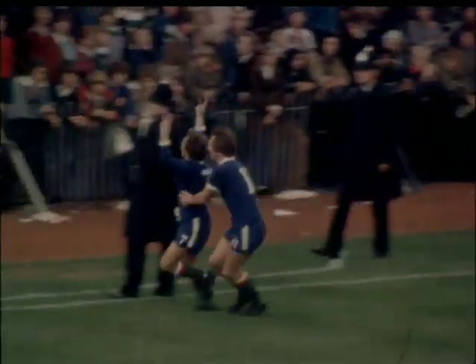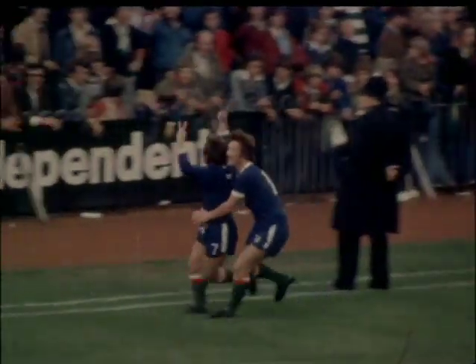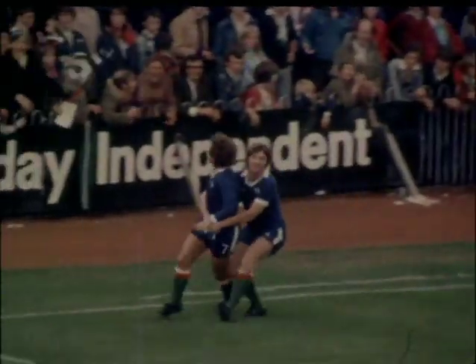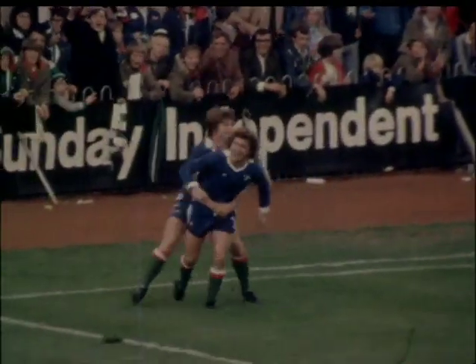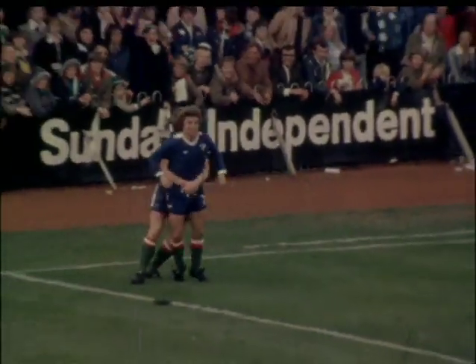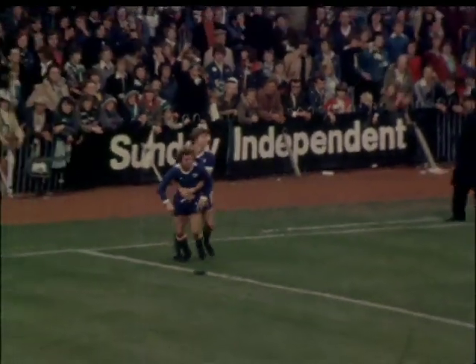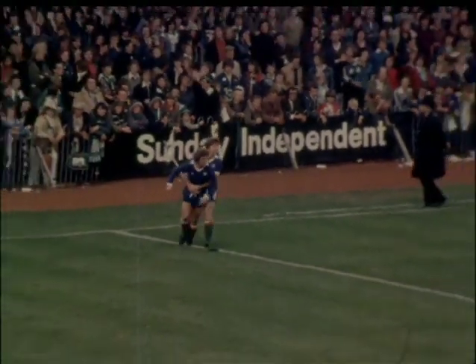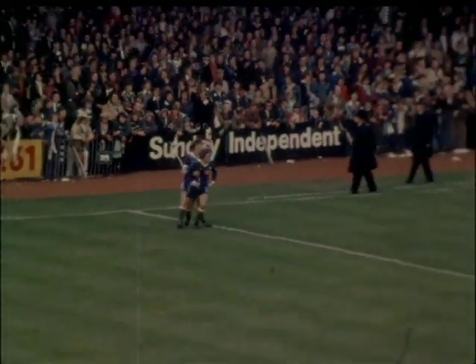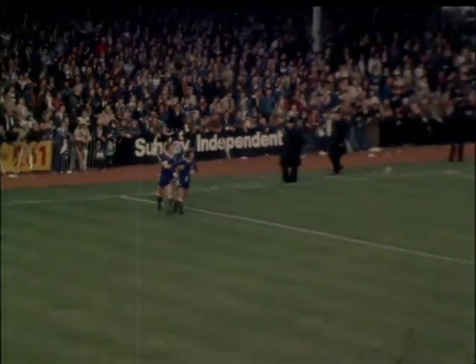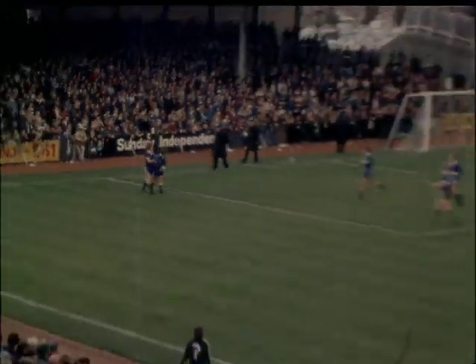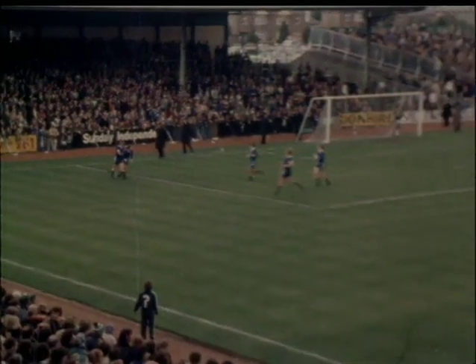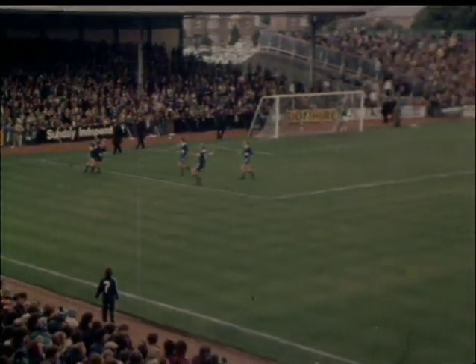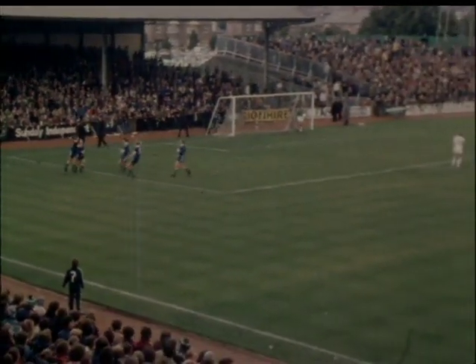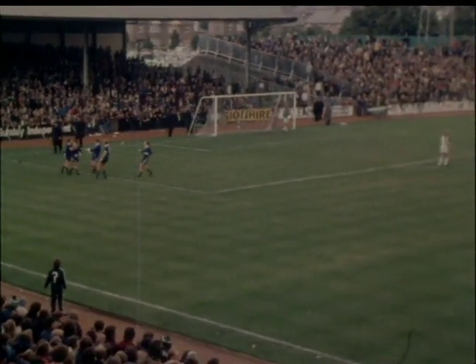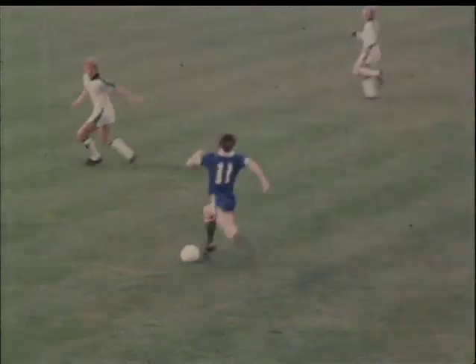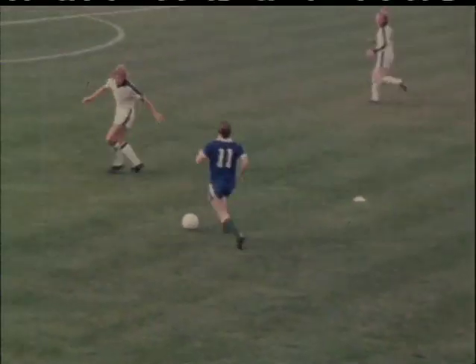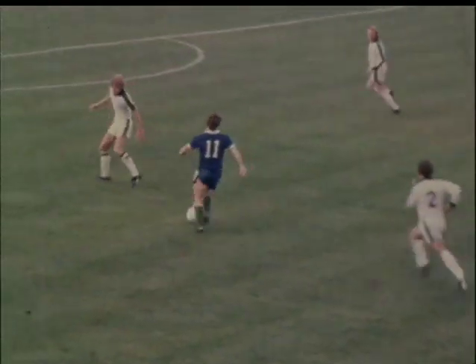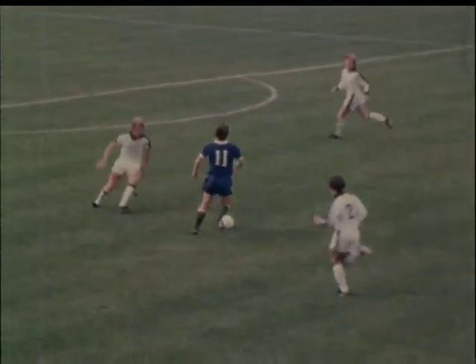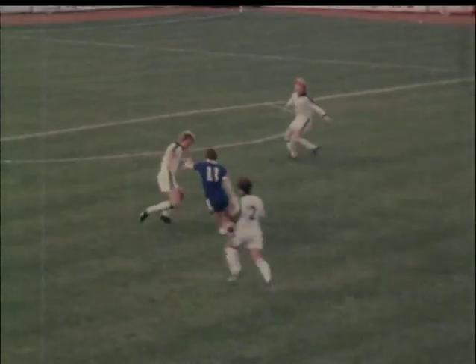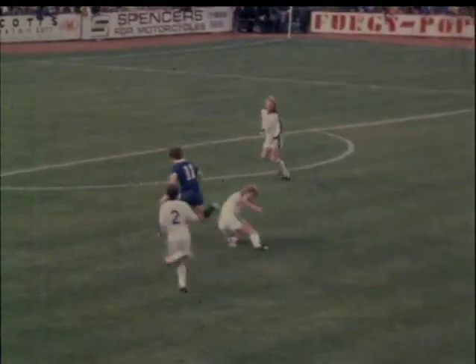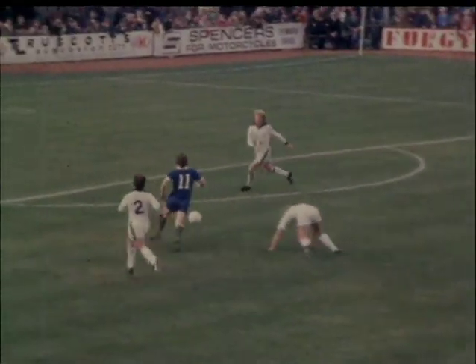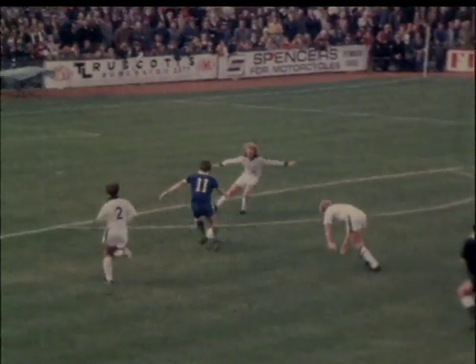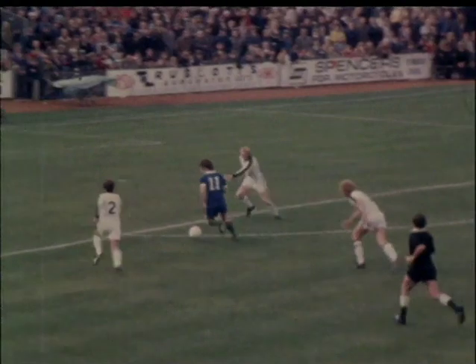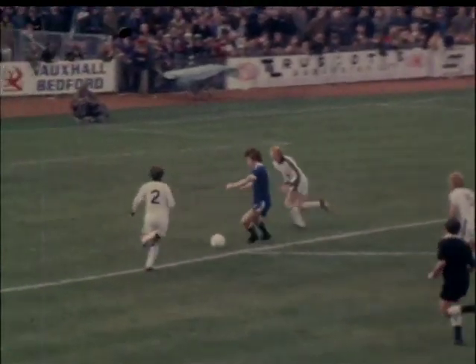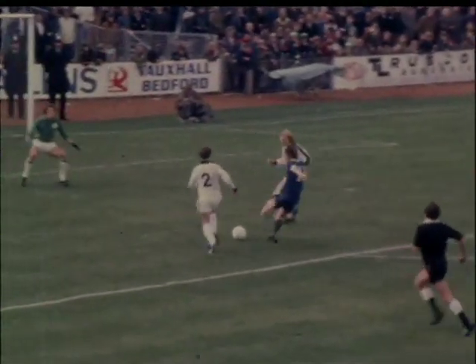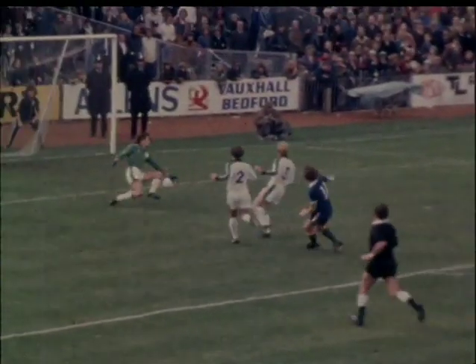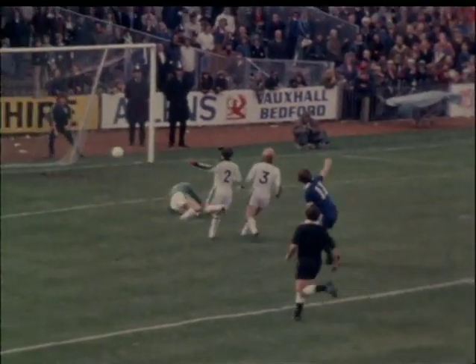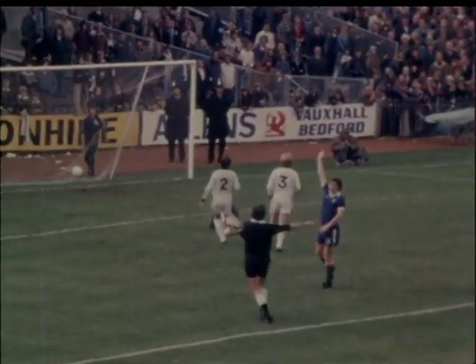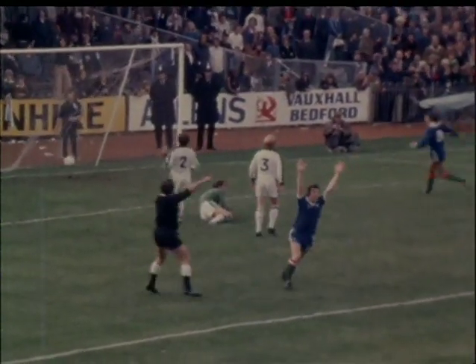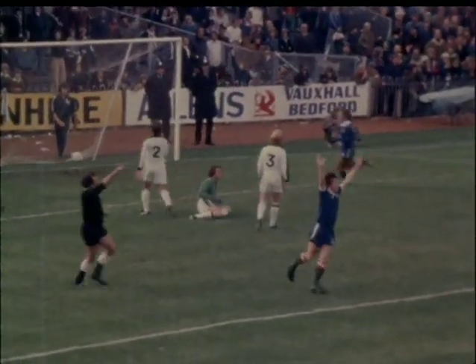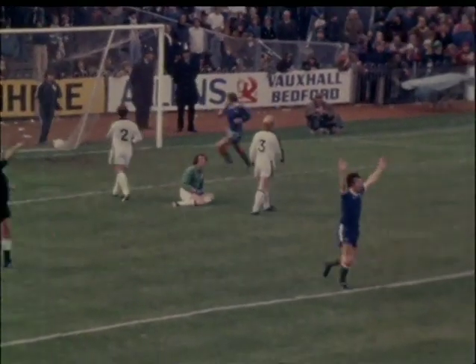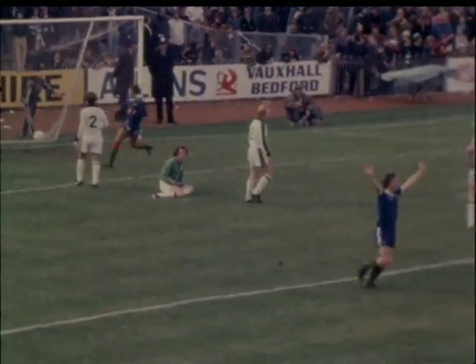Britton throws V-signs to the Devonport end and sparks a burst of four goals in the last 12 minutes. Good, all the way on his own — oh, too easy! 2-0.